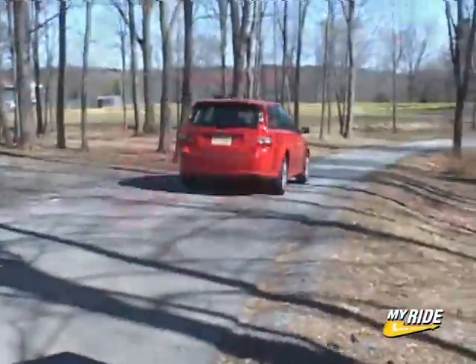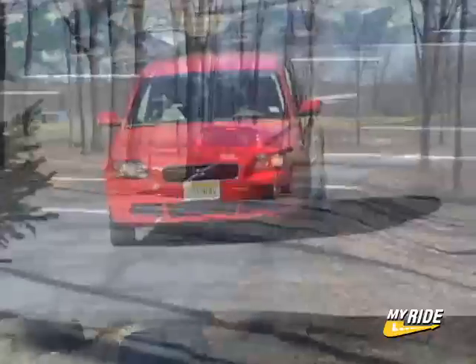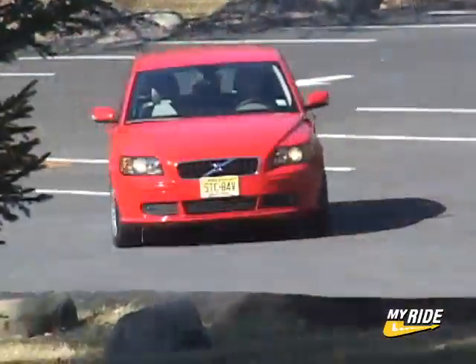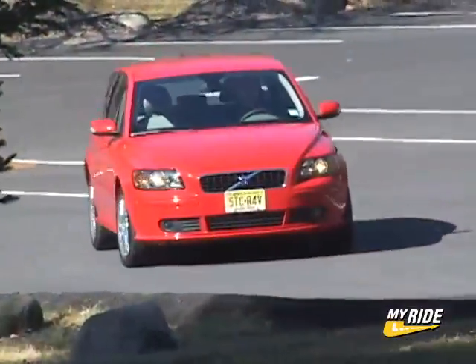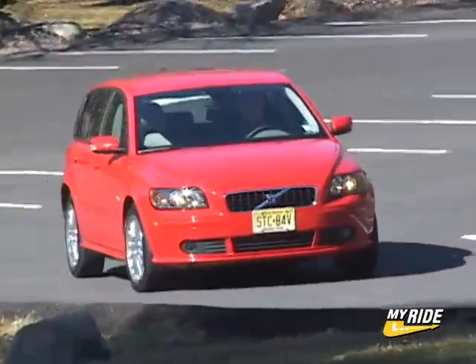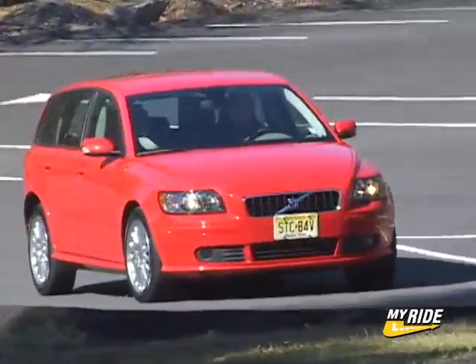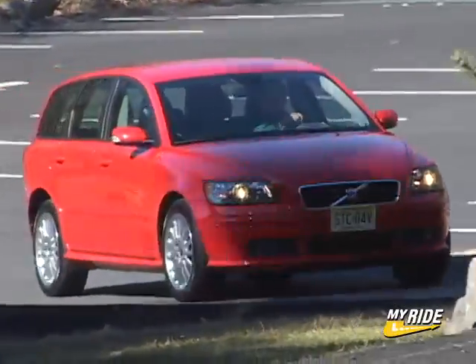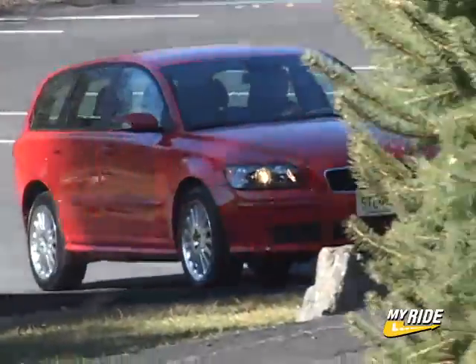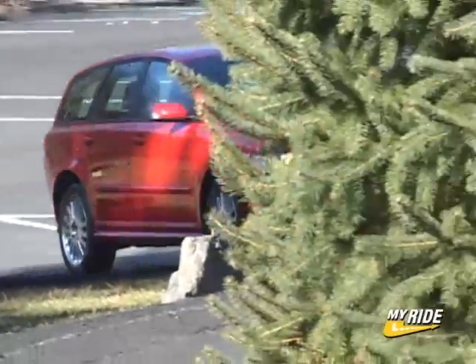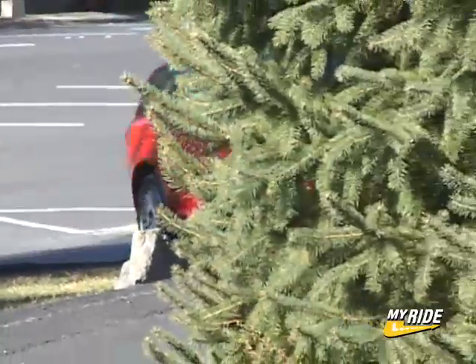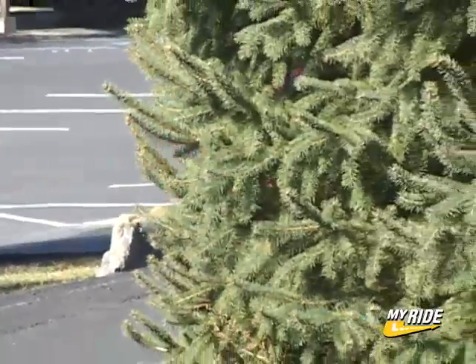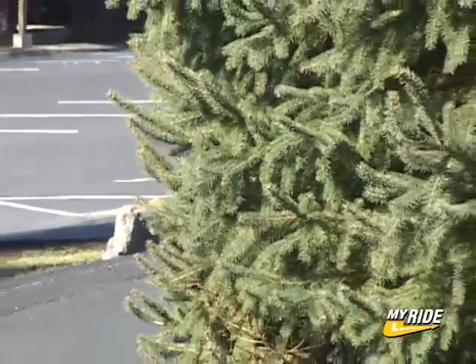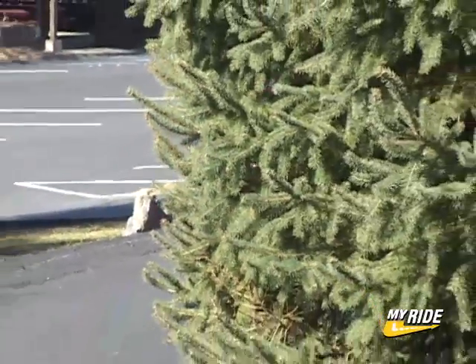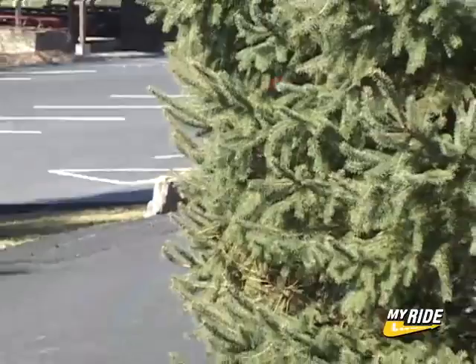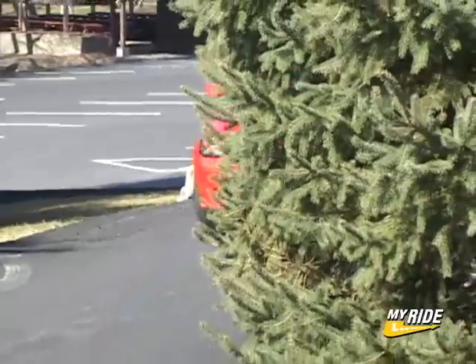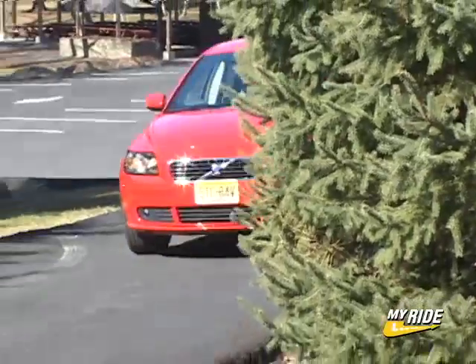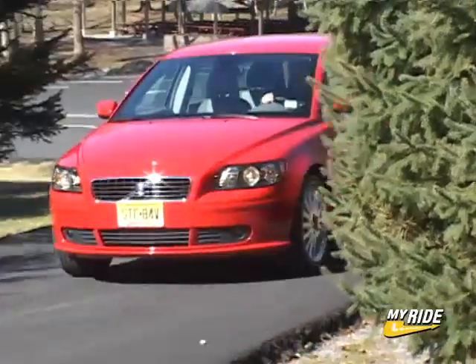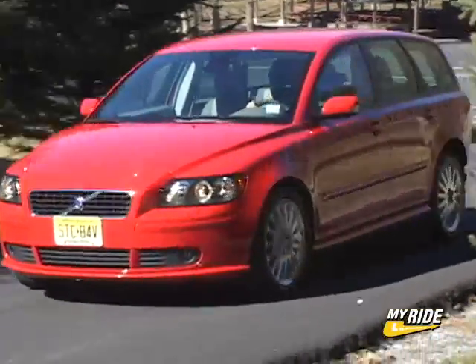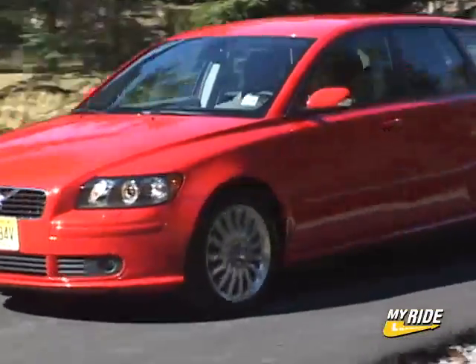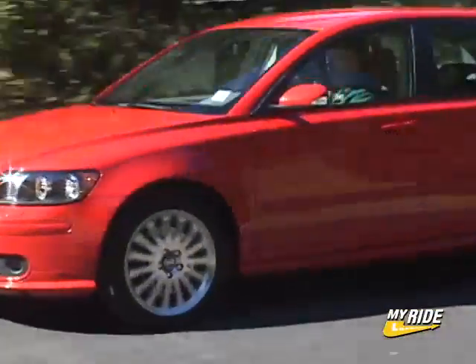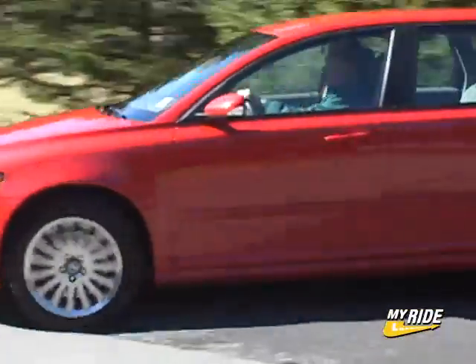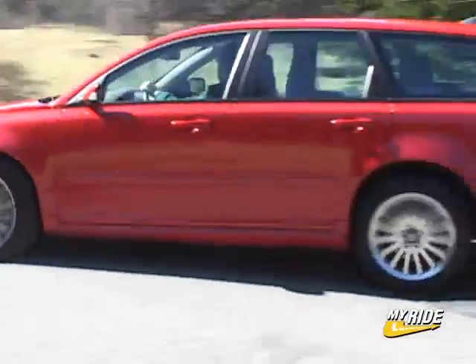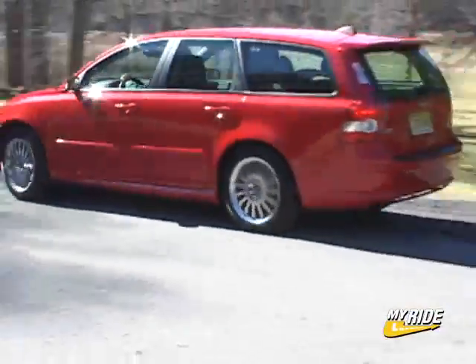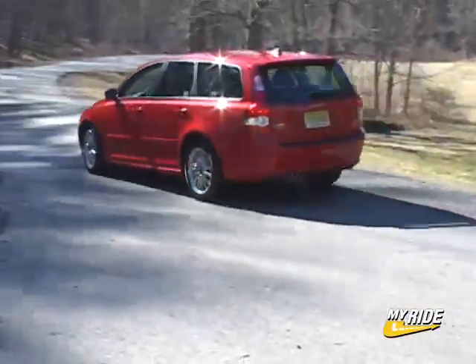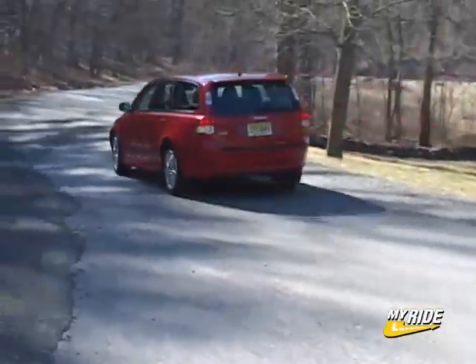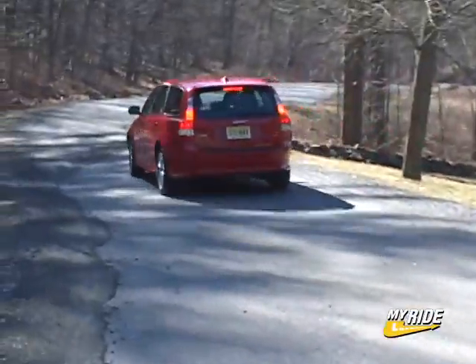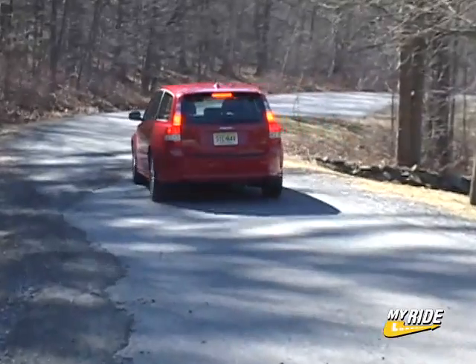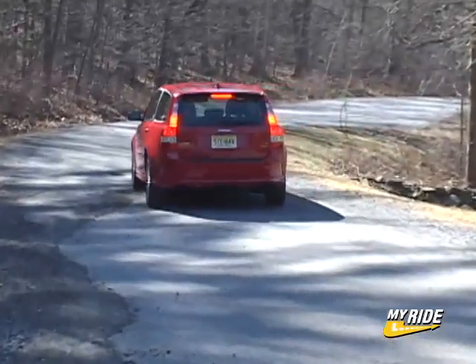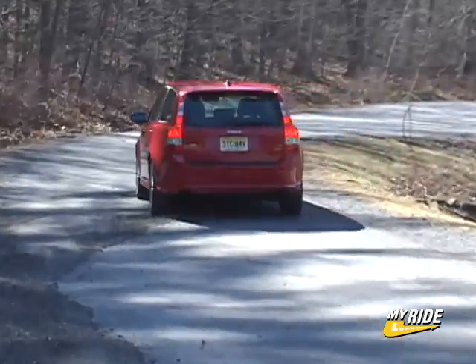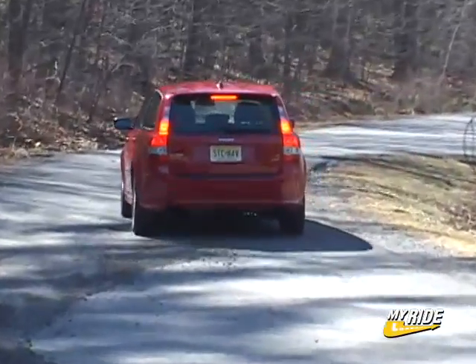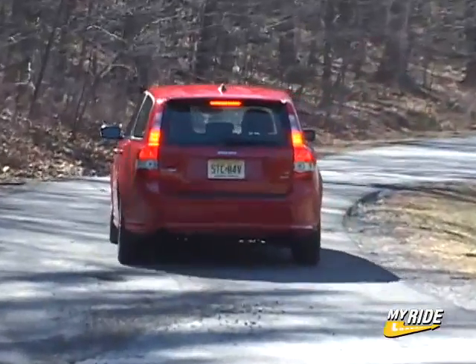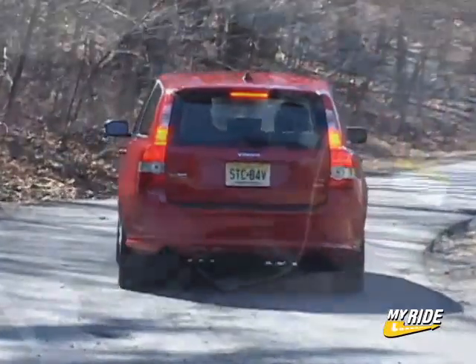My car also has the all-wheel drive system, which eliminates the availability of the Dynamic Sport Suspension available on the other front-drive V50 models. Gas mileage is rated at 19 city and 26 highway on premium fuel.